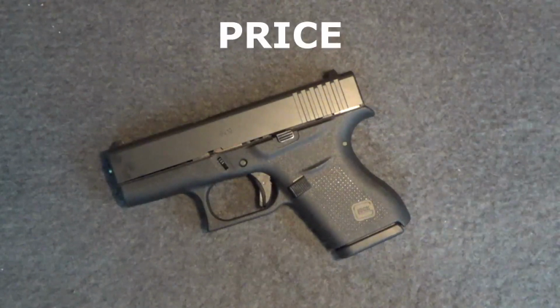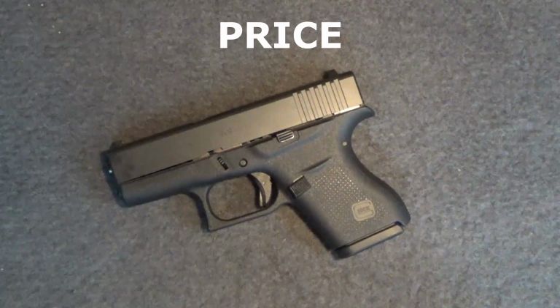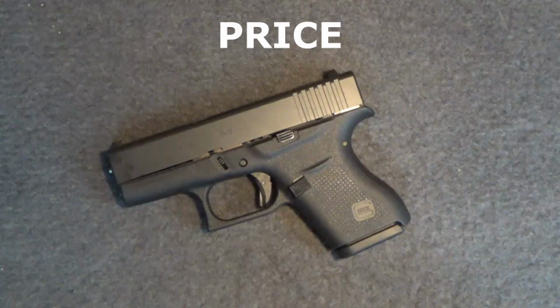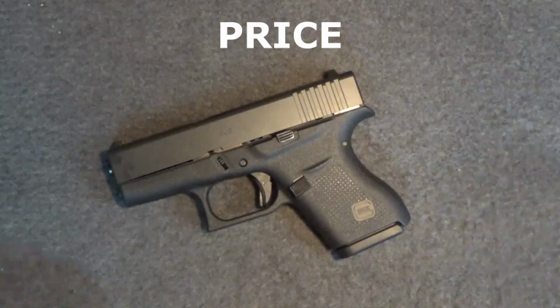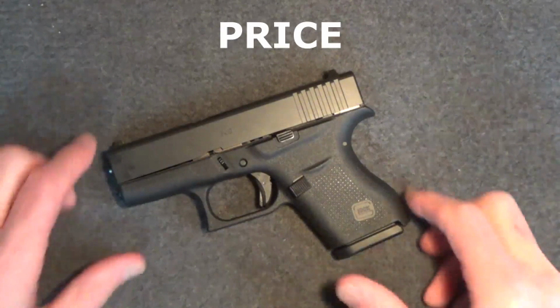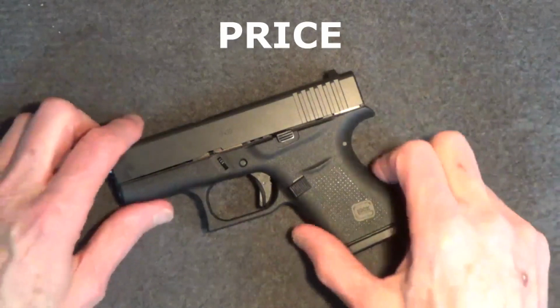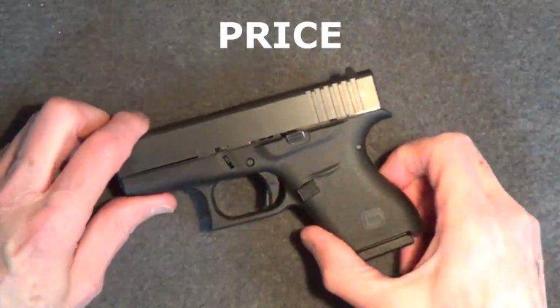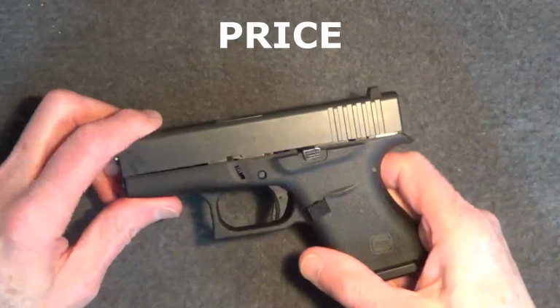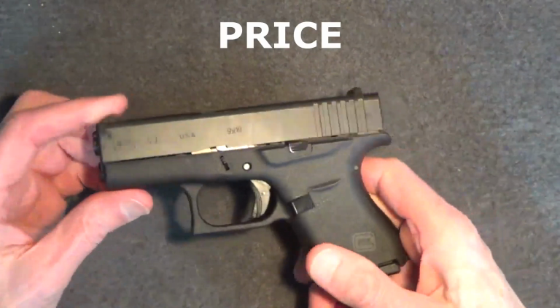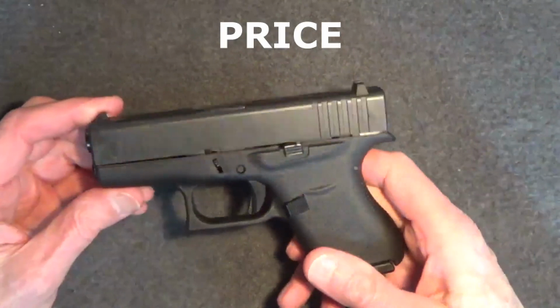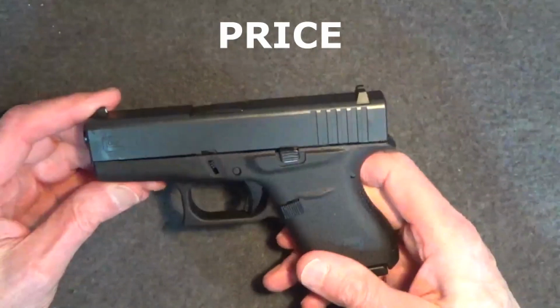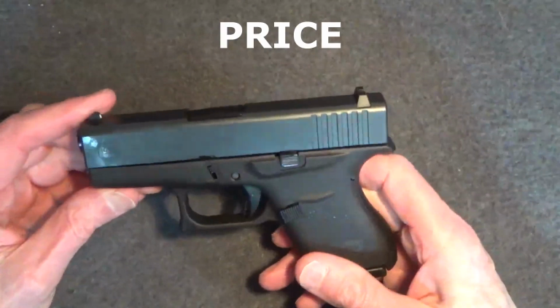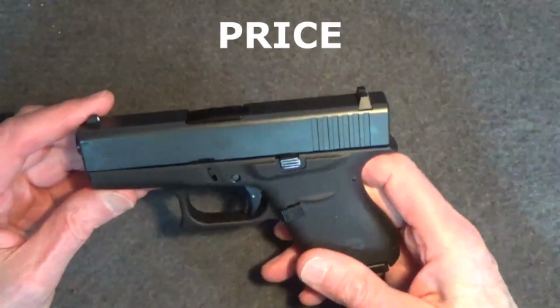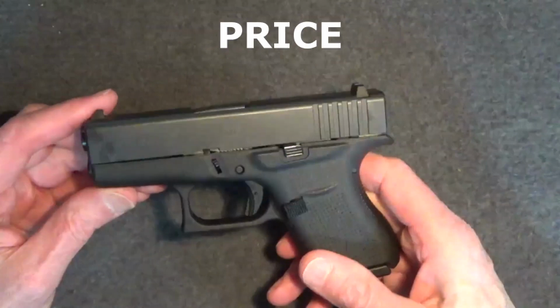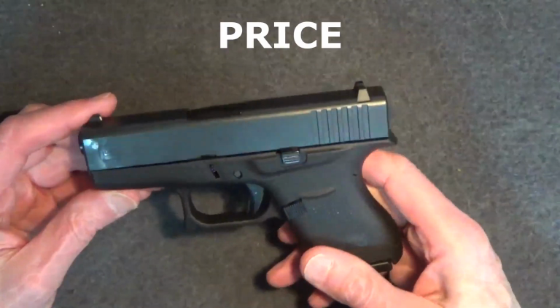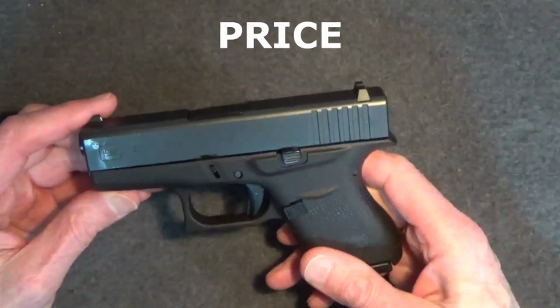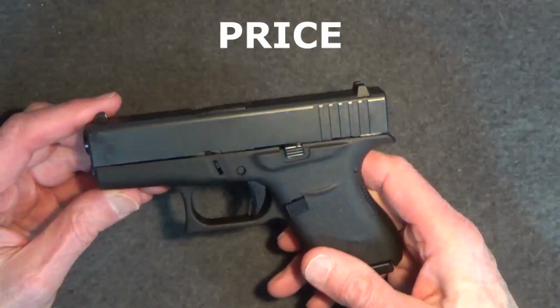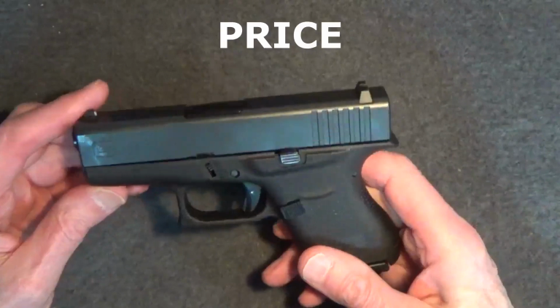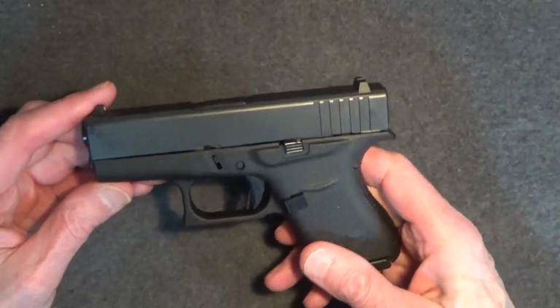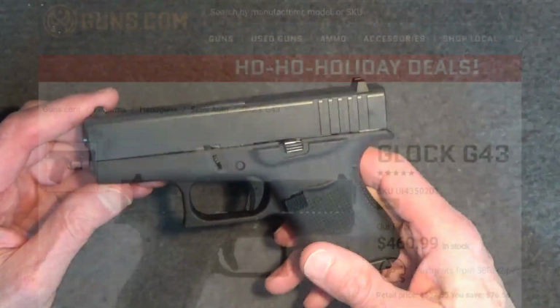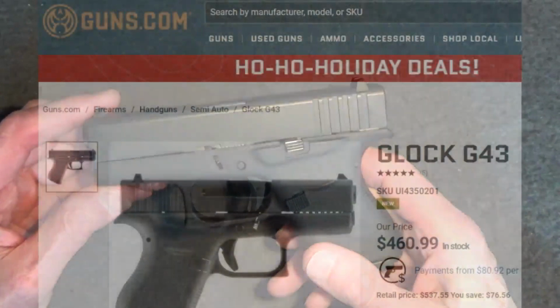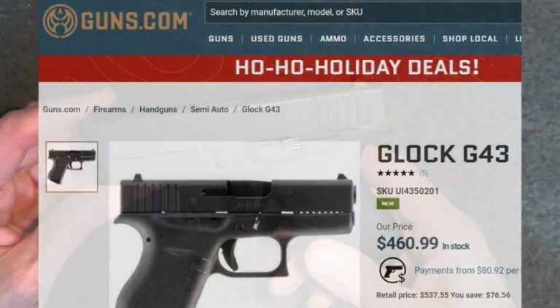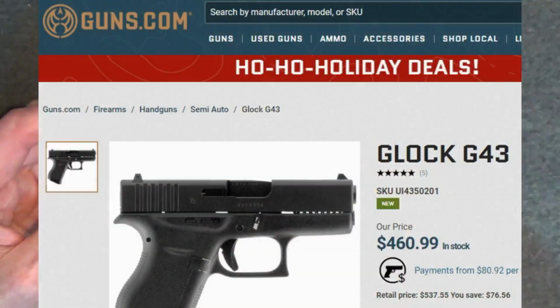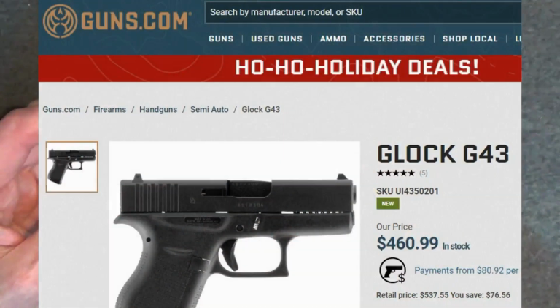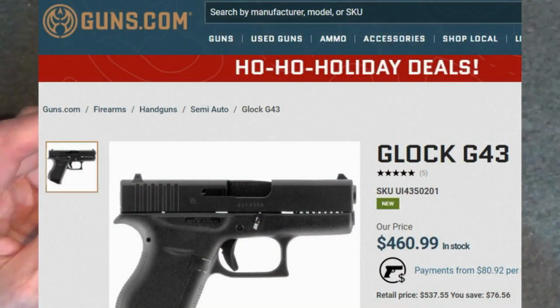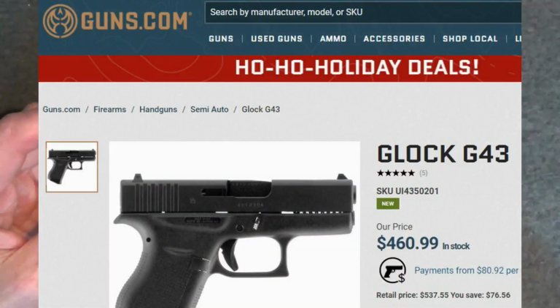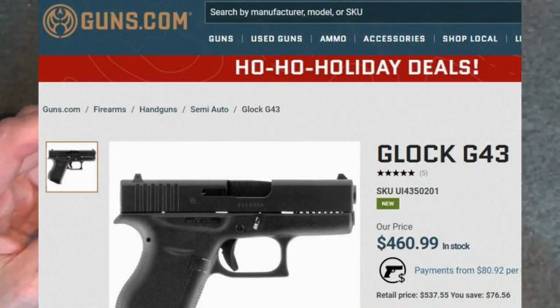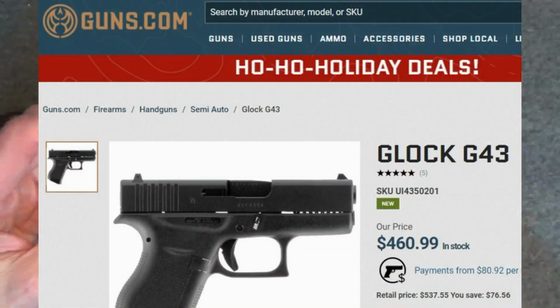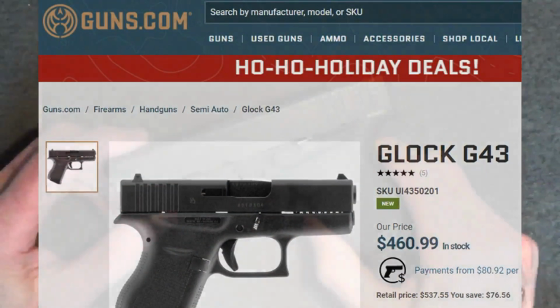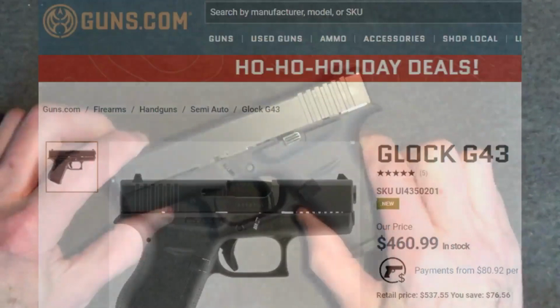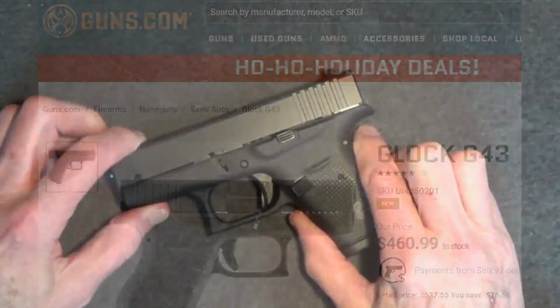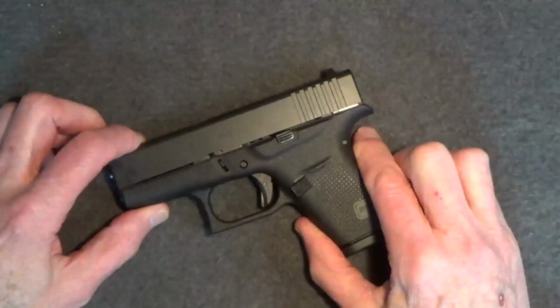As for cost, the suggested retail price on the Glock 43 is about $540. The most common price I saw today was $460 — not too bad.